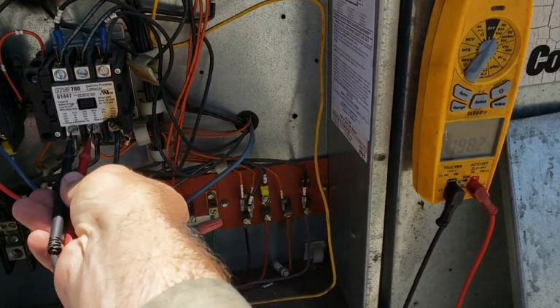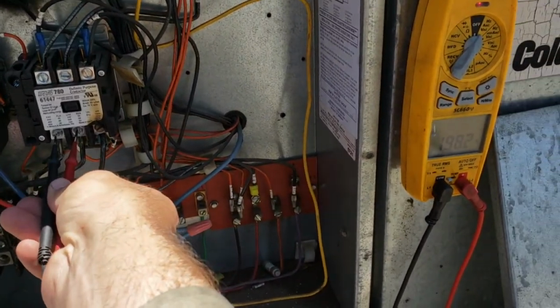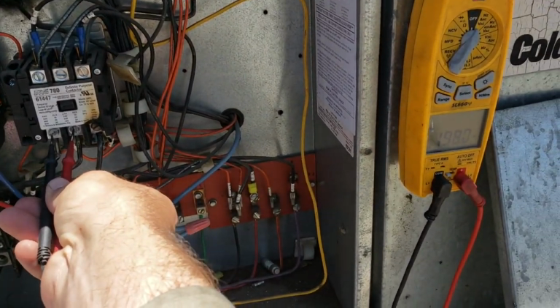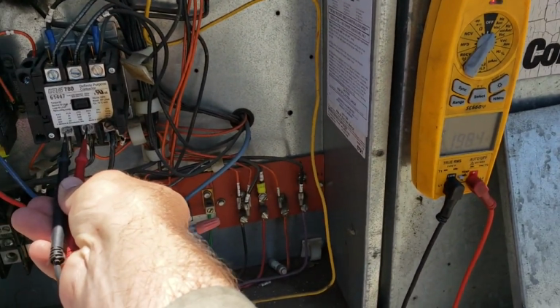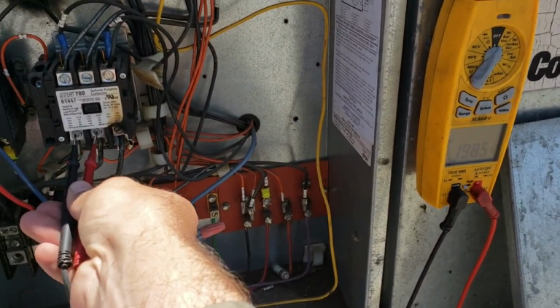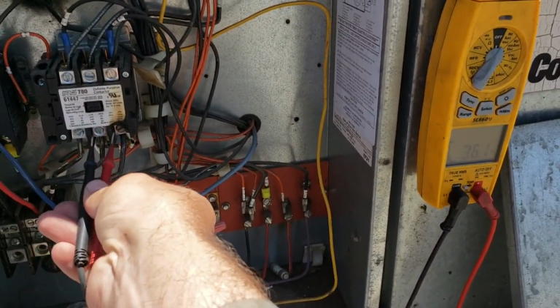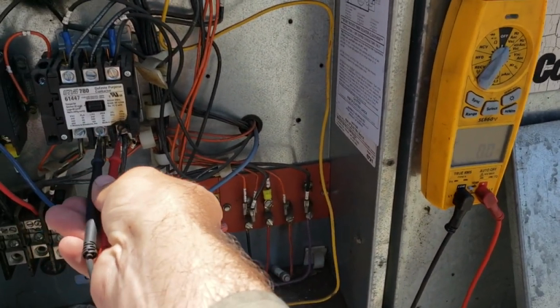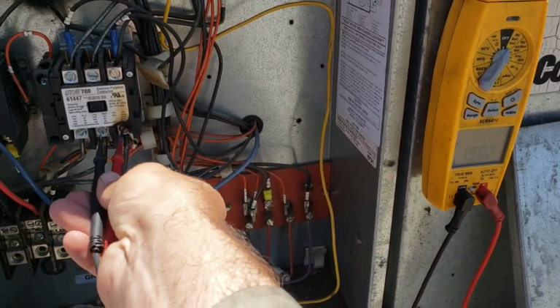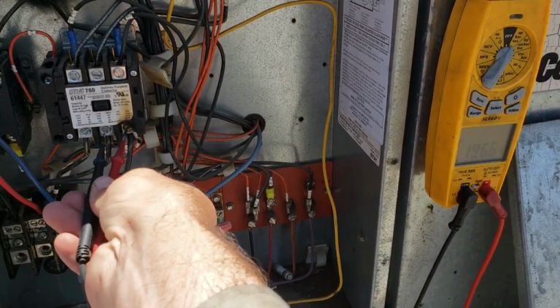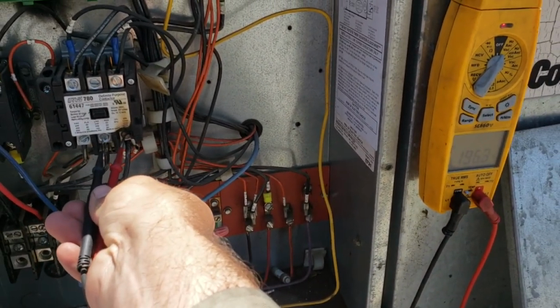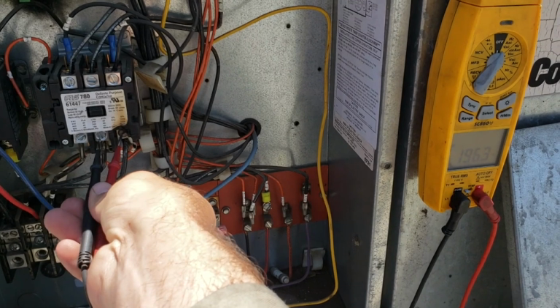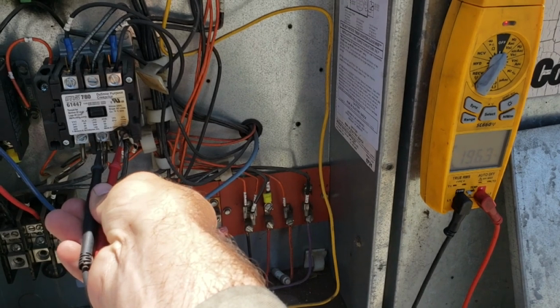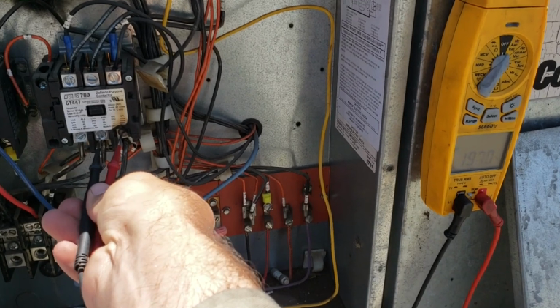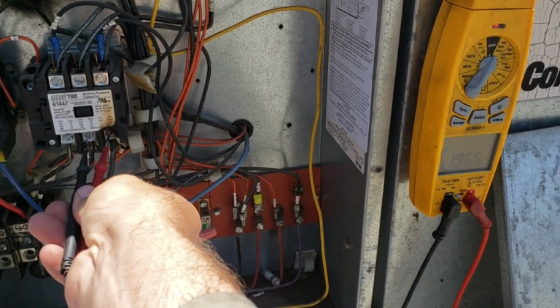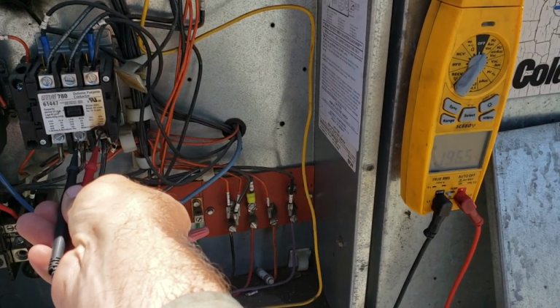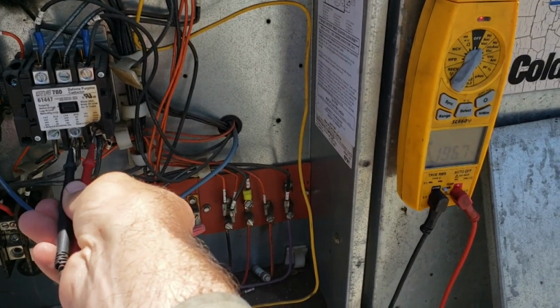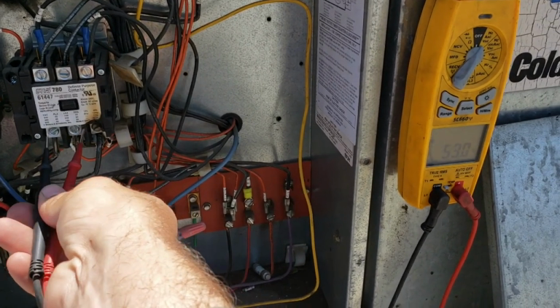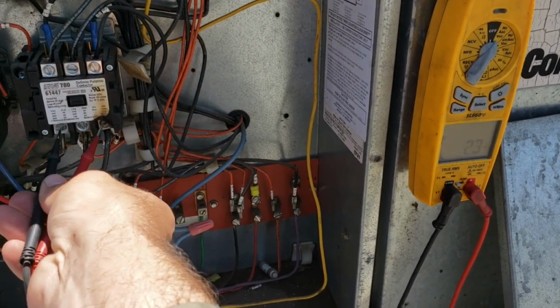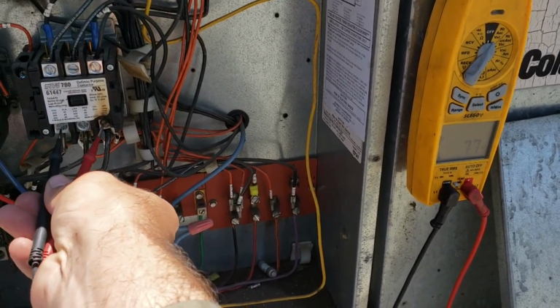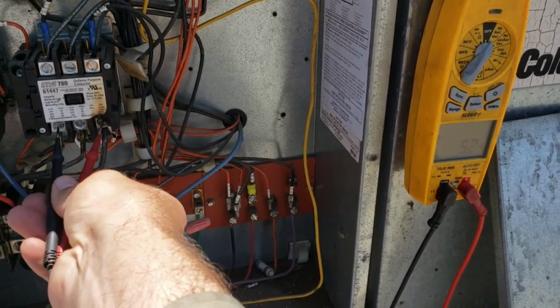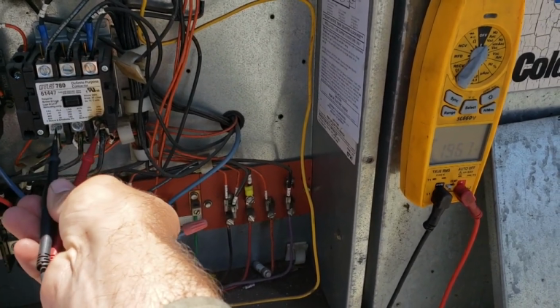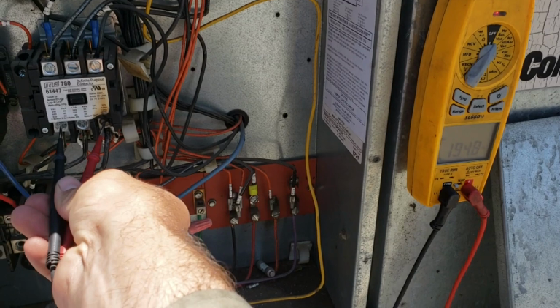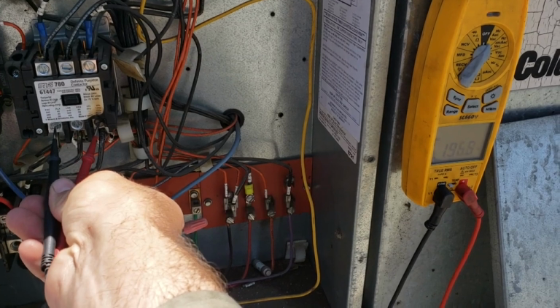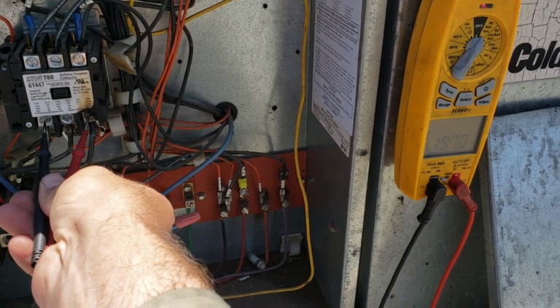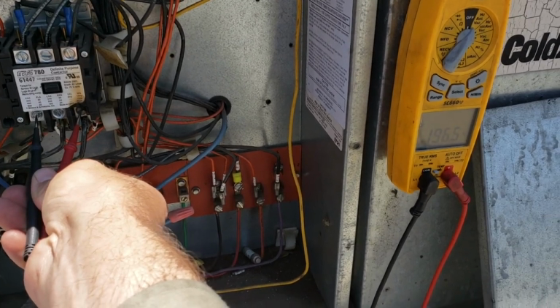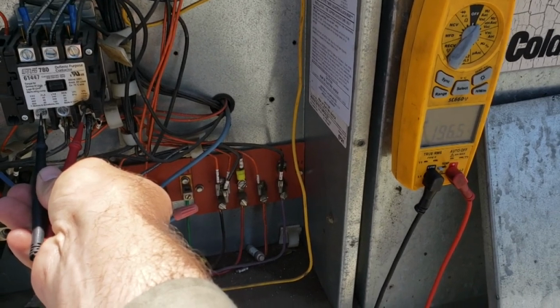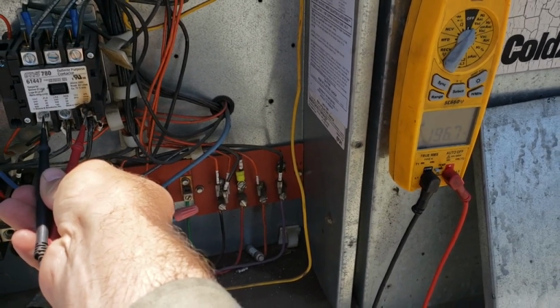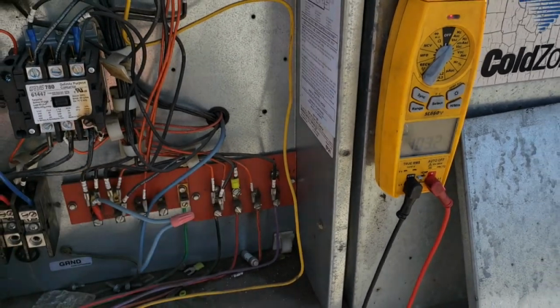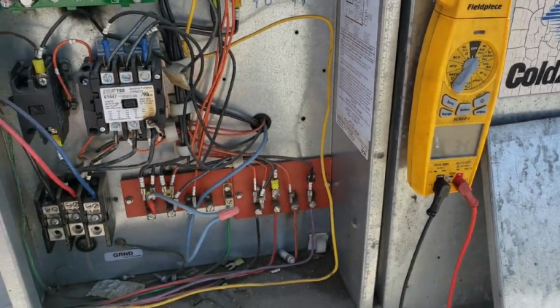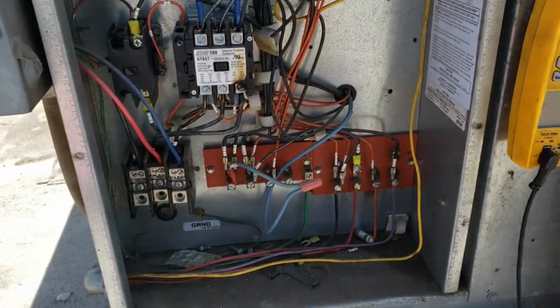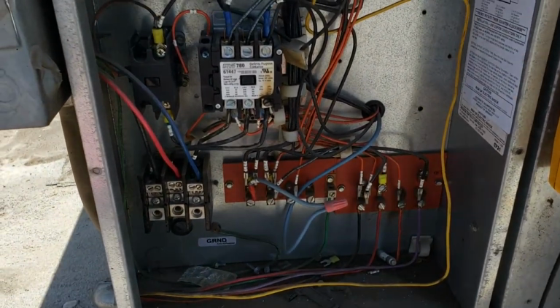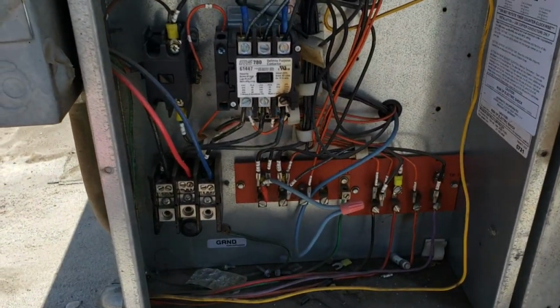Checking voltage across the time clock terminals: 192 volts from one to two, 196 from two to three, 196 from one to three. Nothing going out.